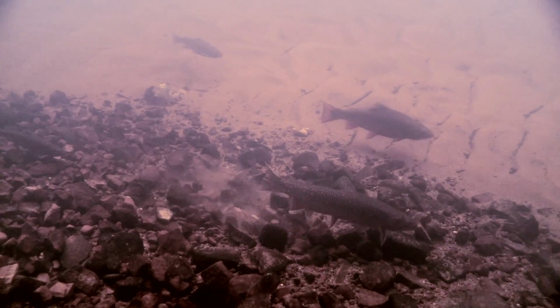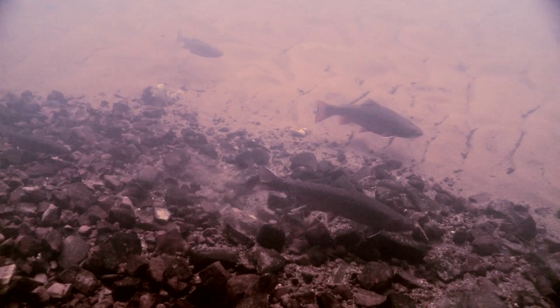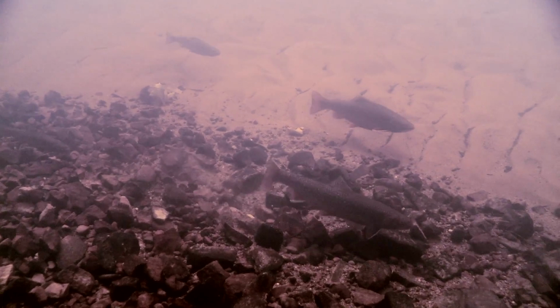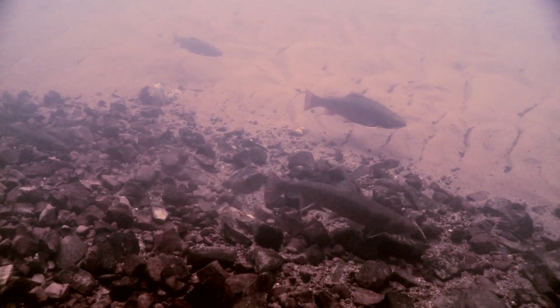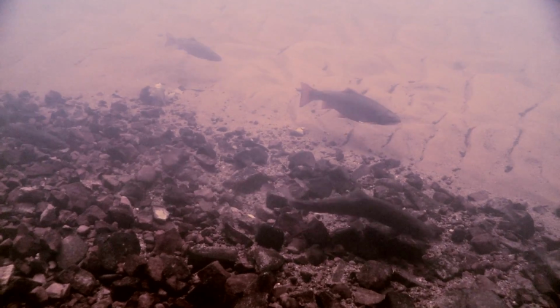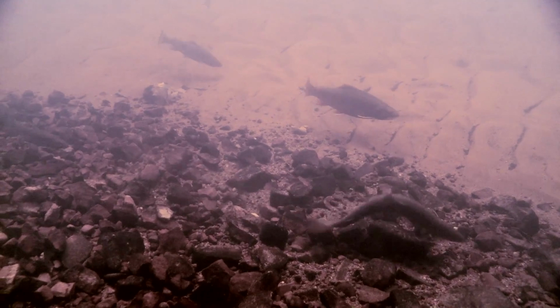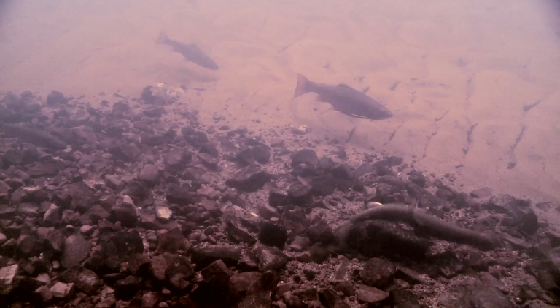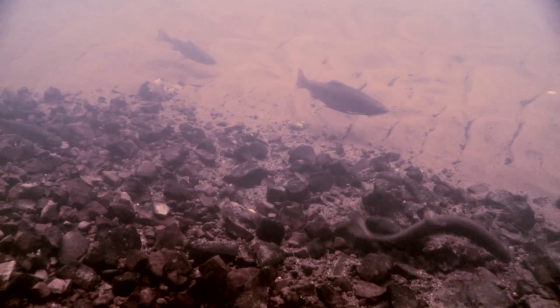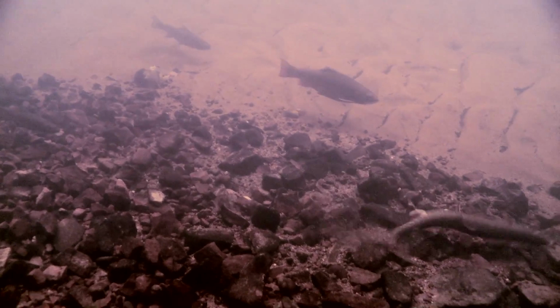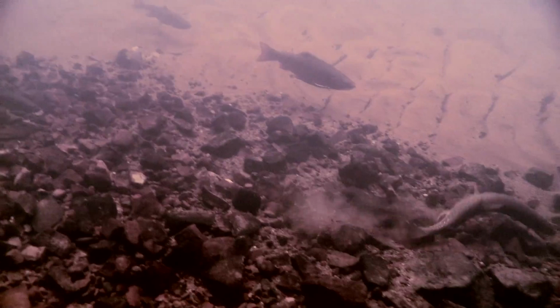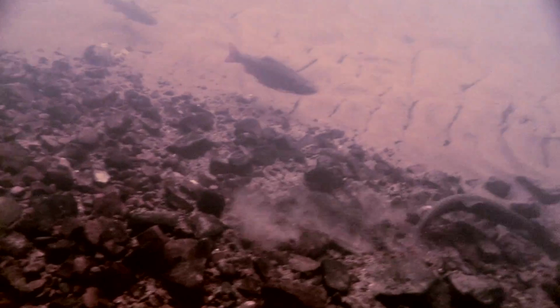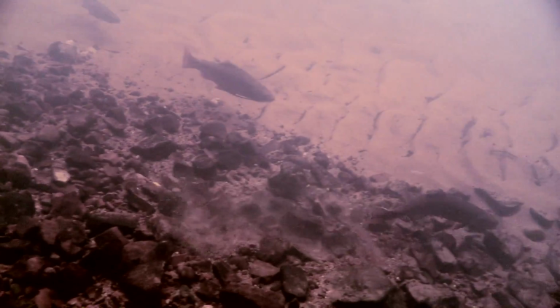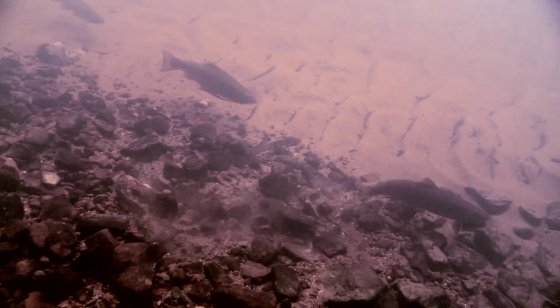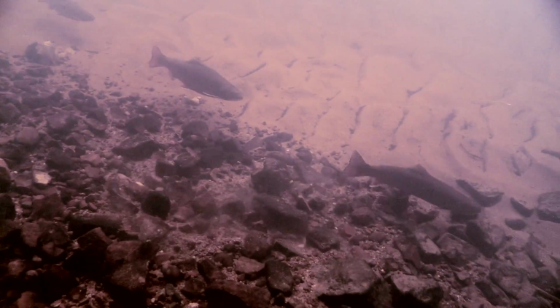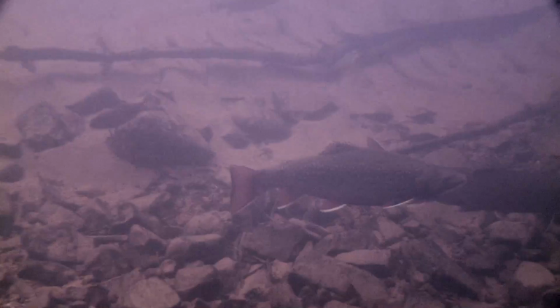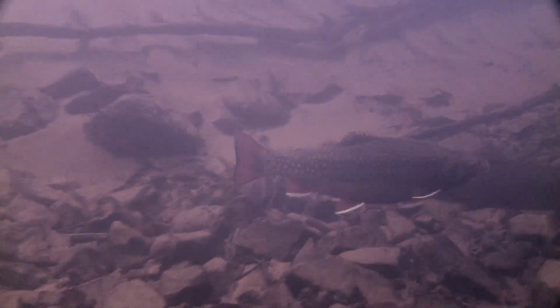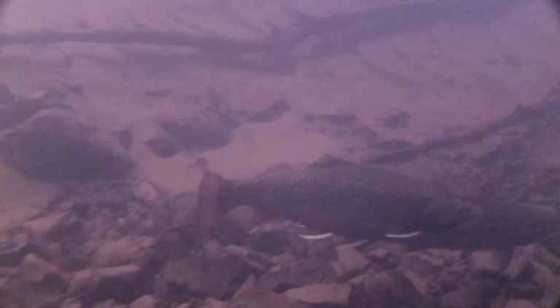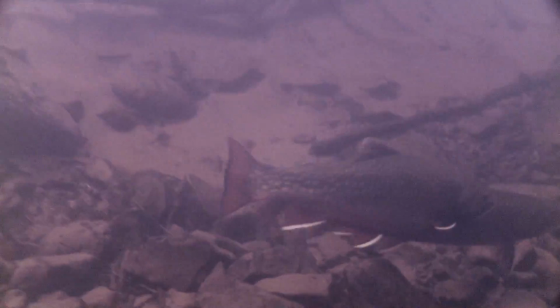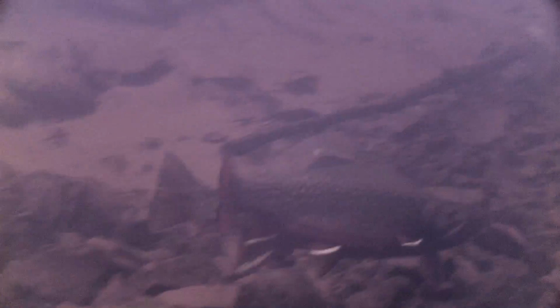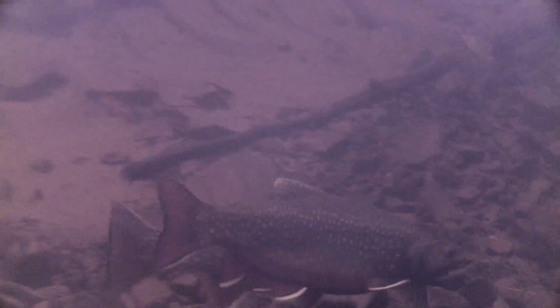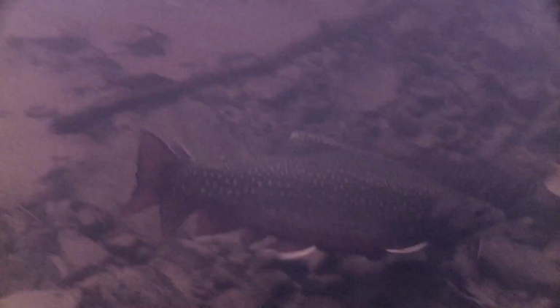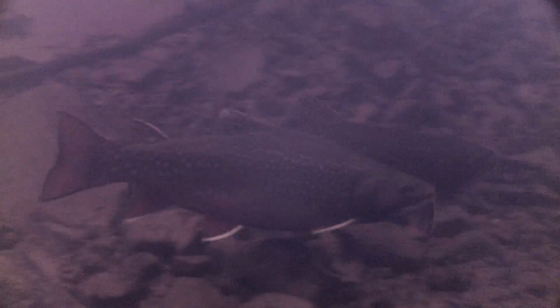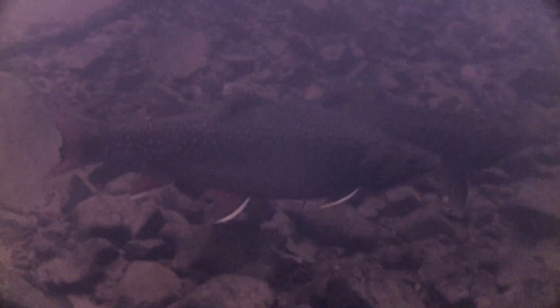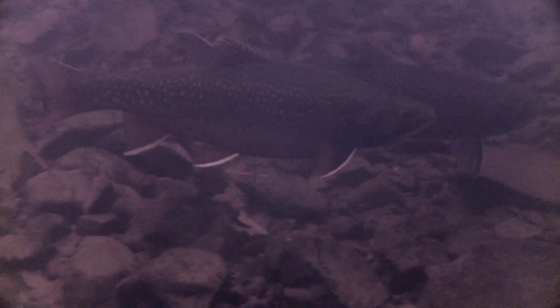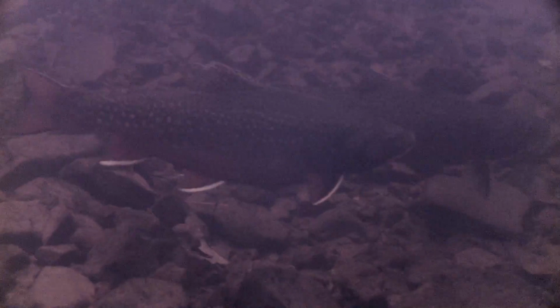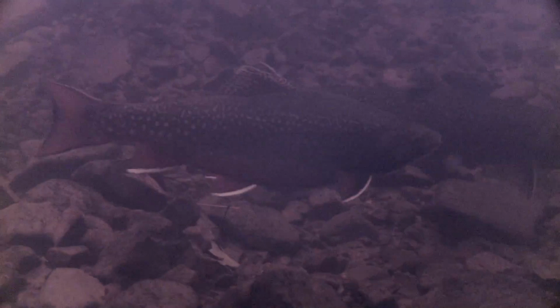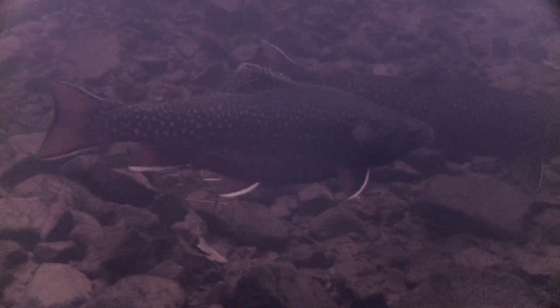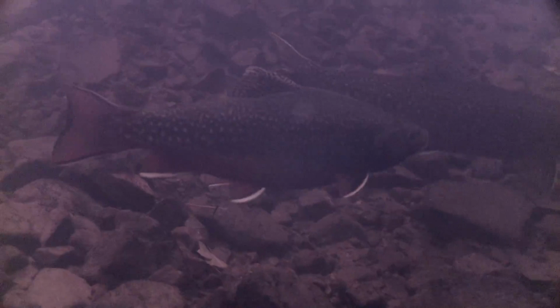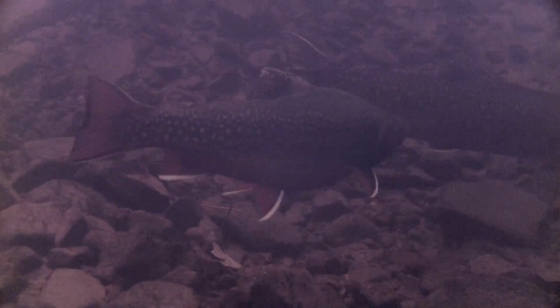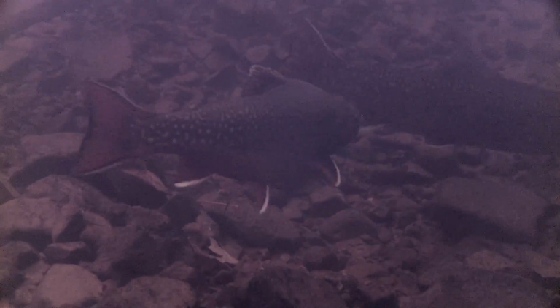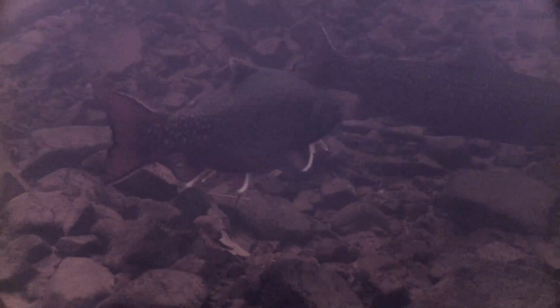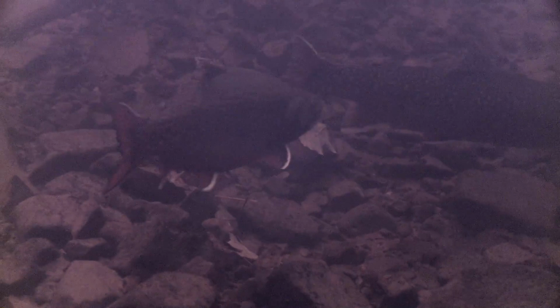Once she lays her eggs, the males fertilize those eggs, and then the eggs are covered over with gravel. And they develop under that gravel for some time through the winter.